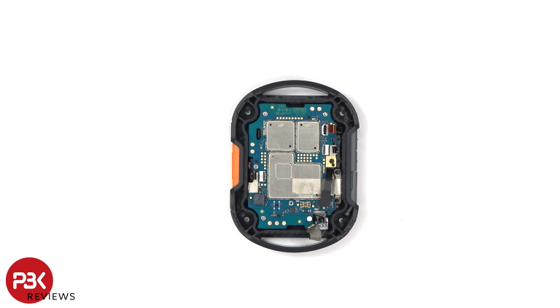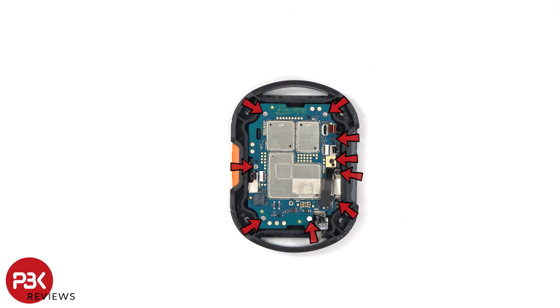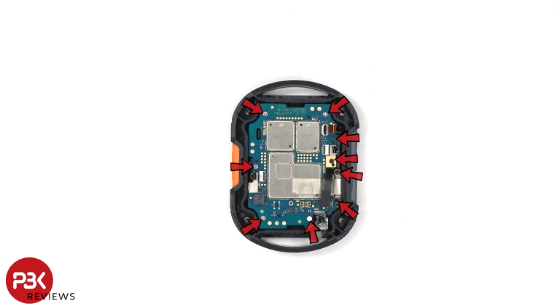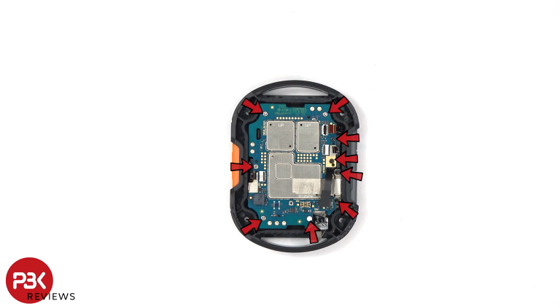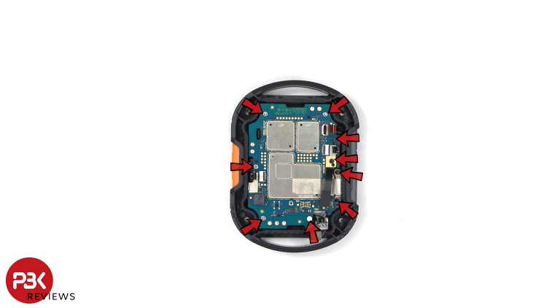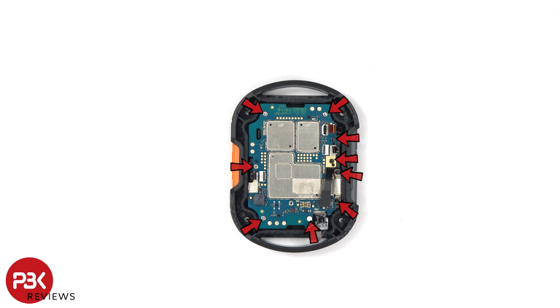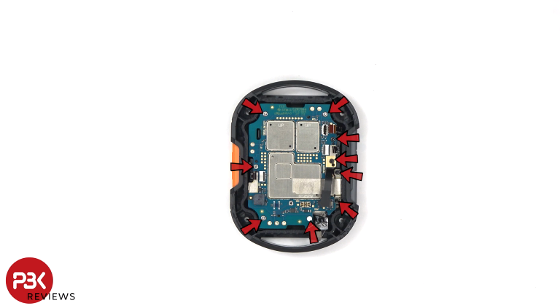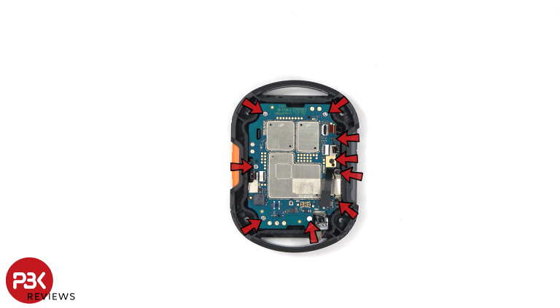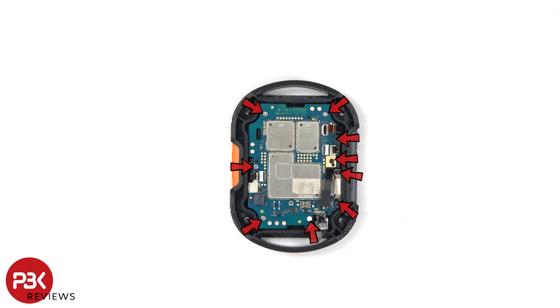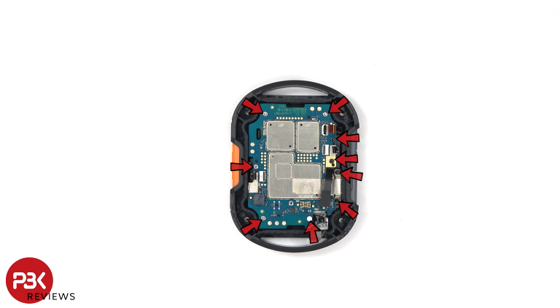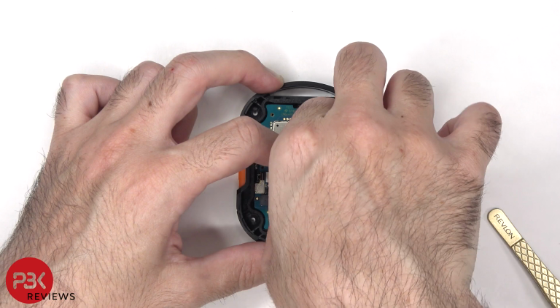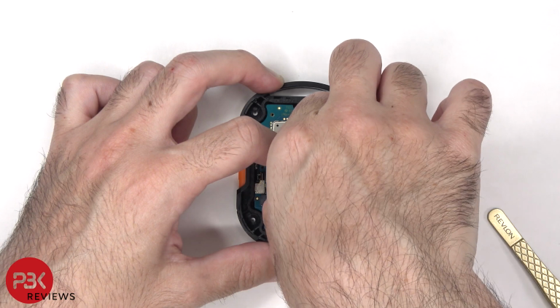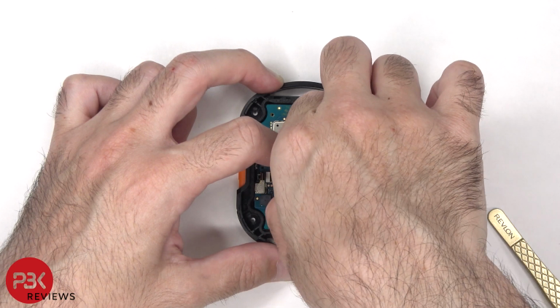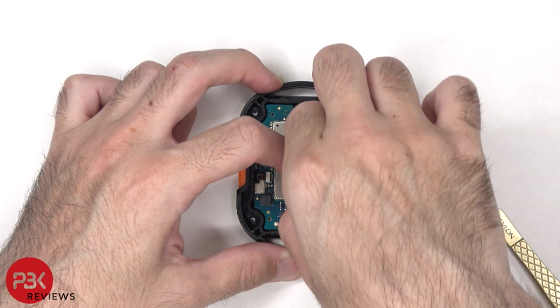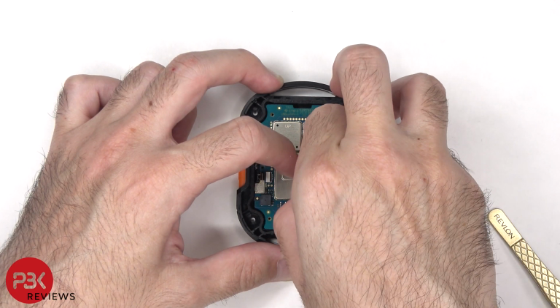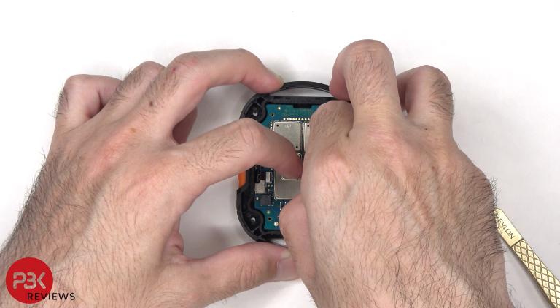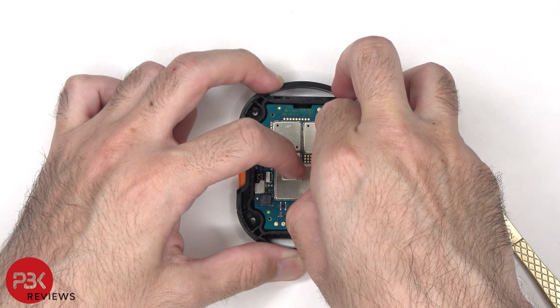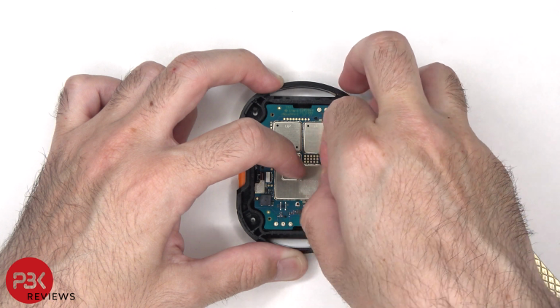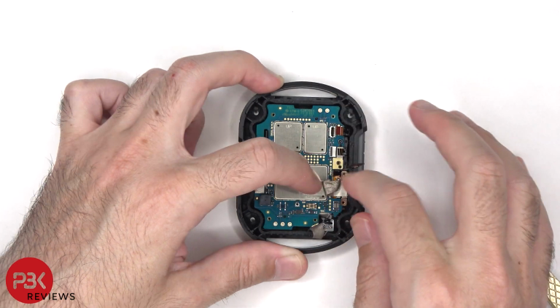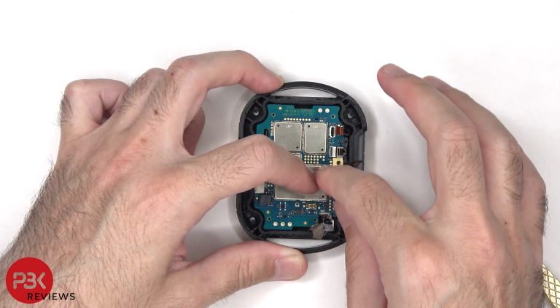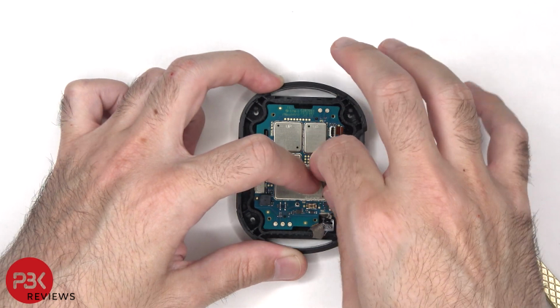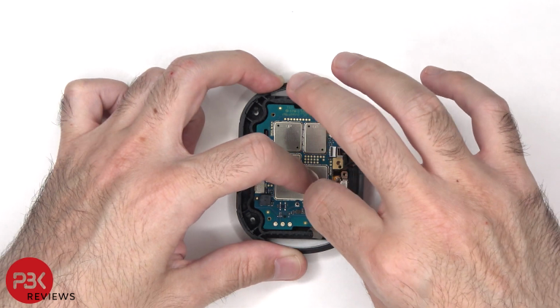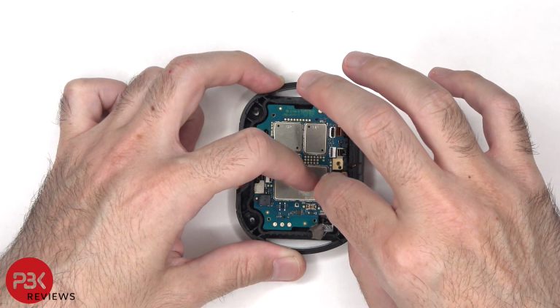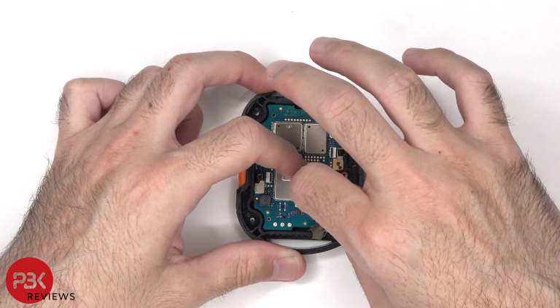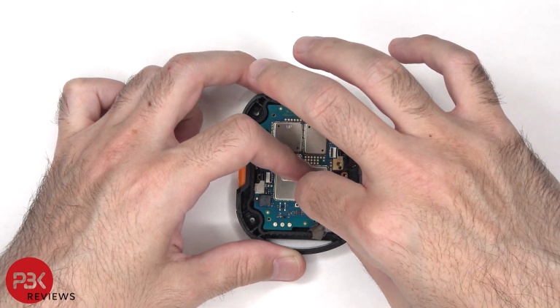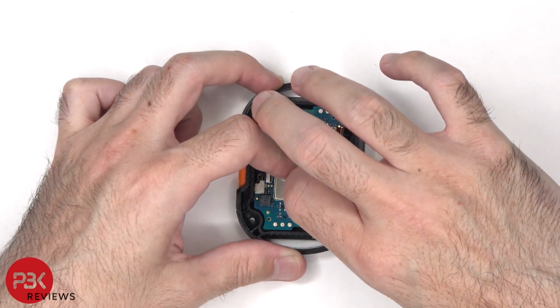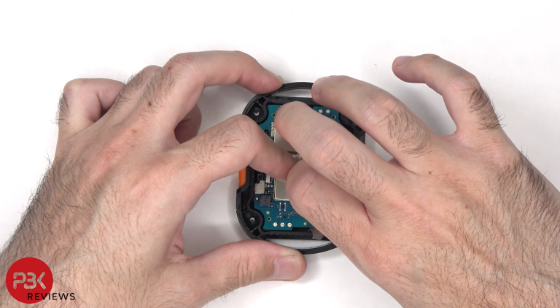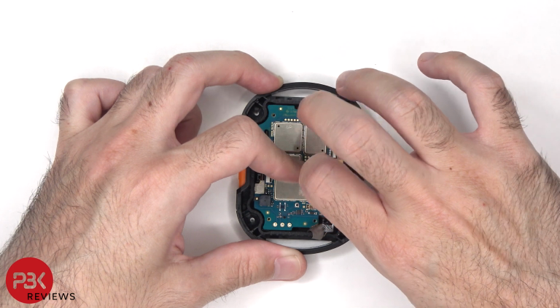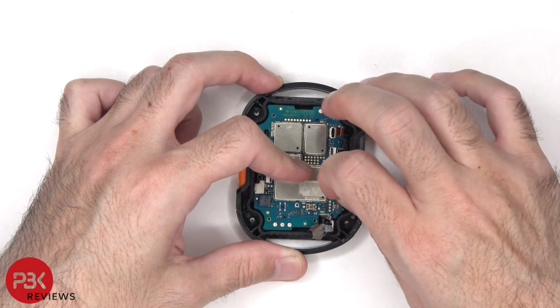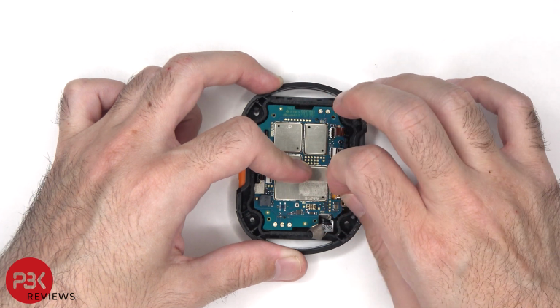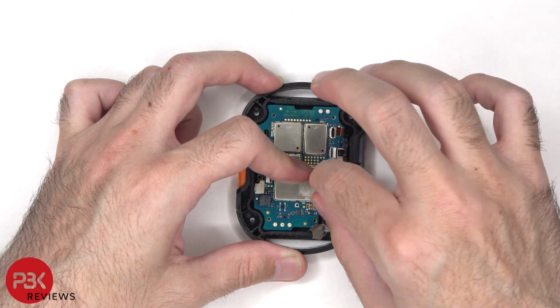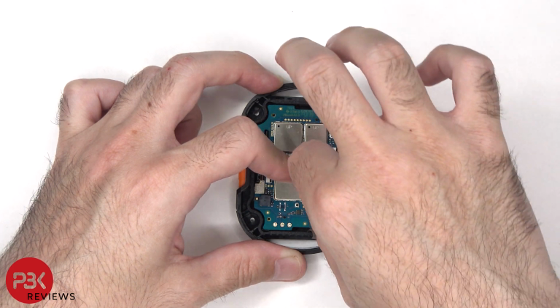There are nine Phillips screws which need to be removed. There are a lot of cables and connectors in this area.